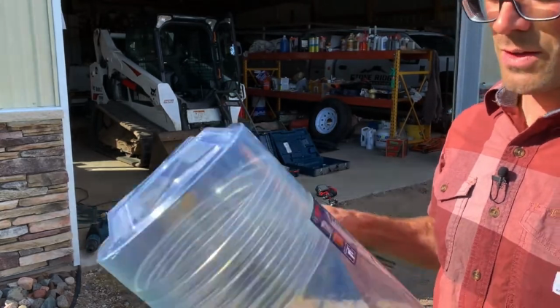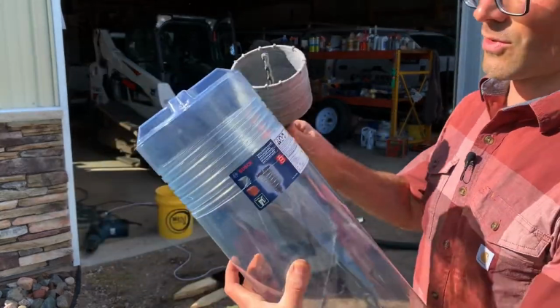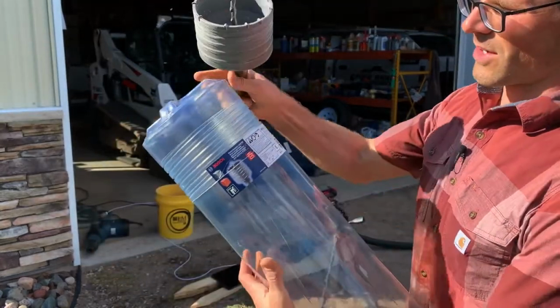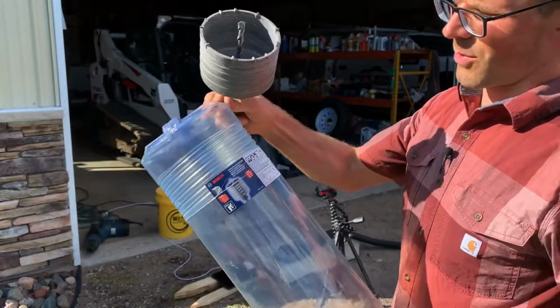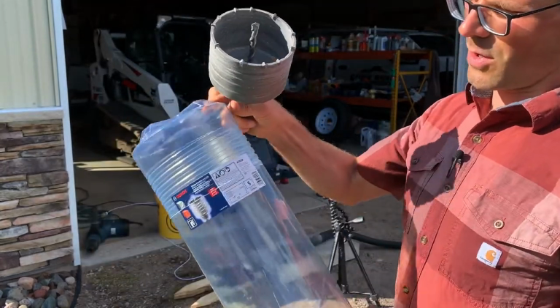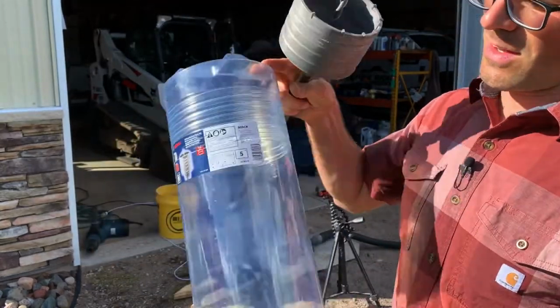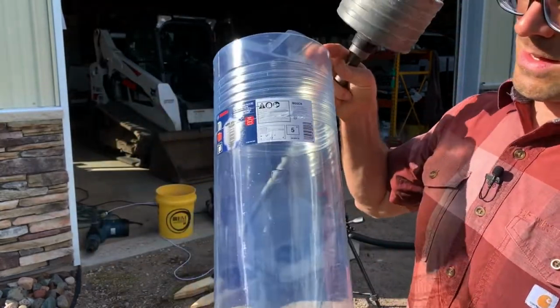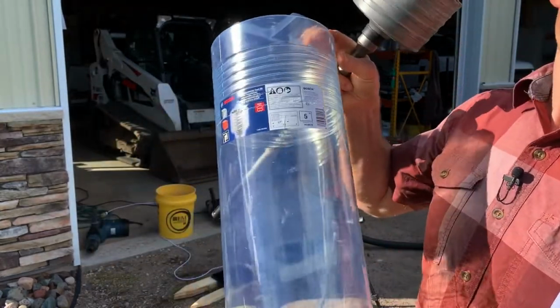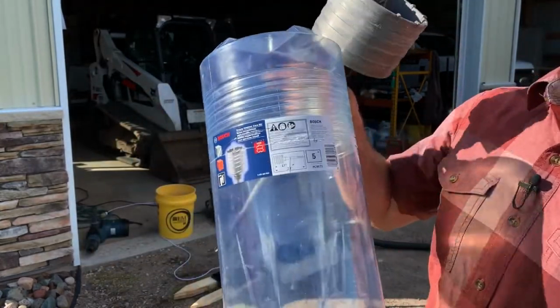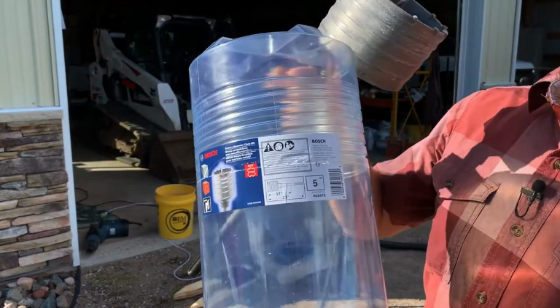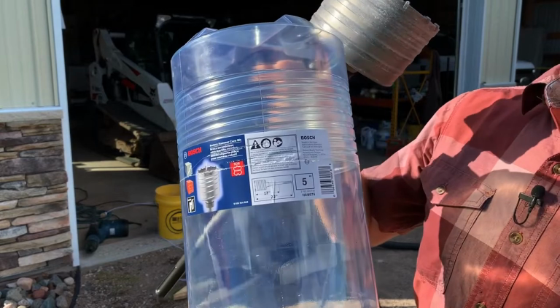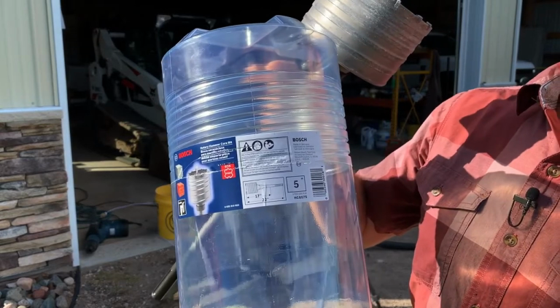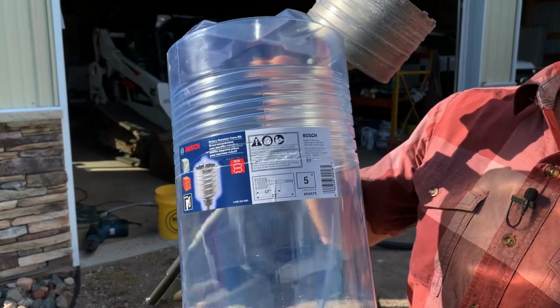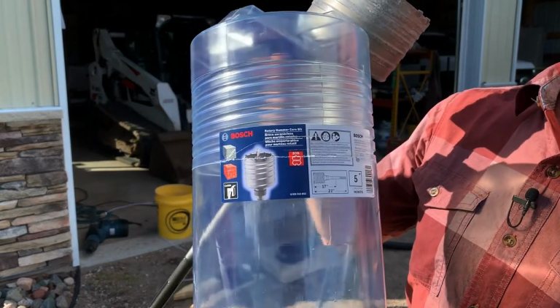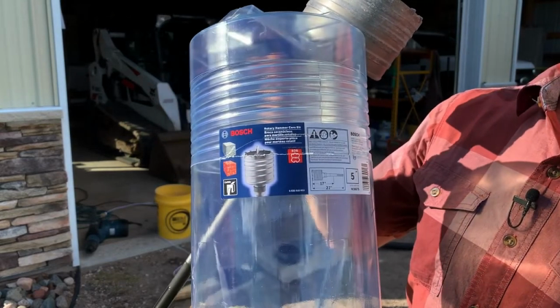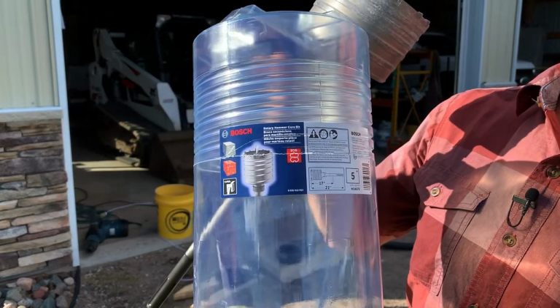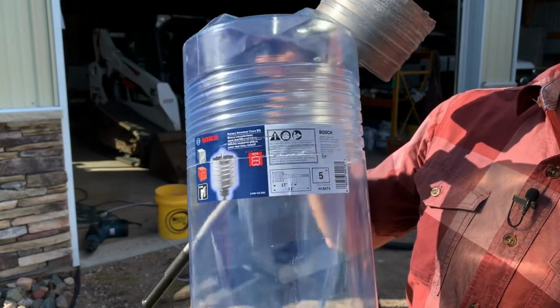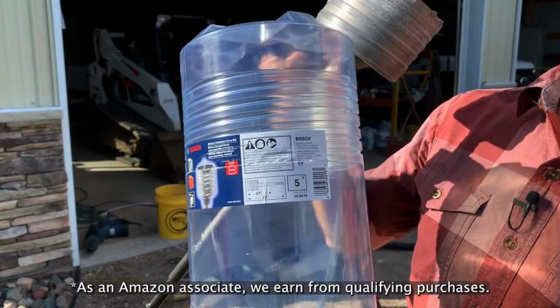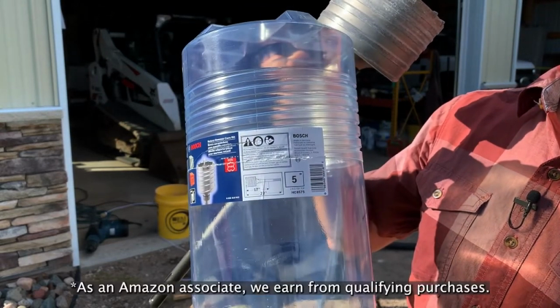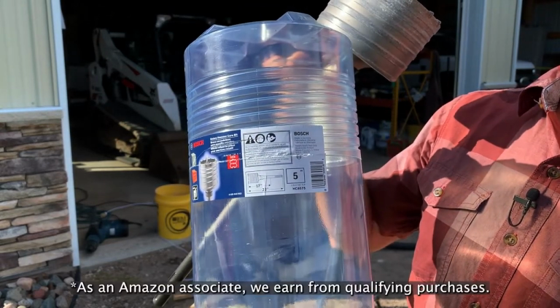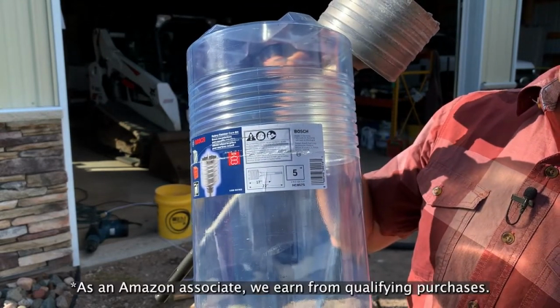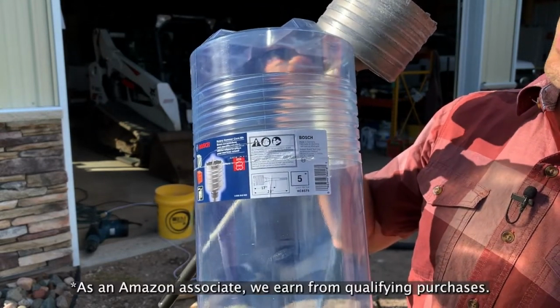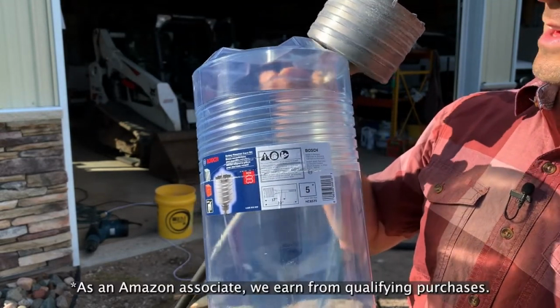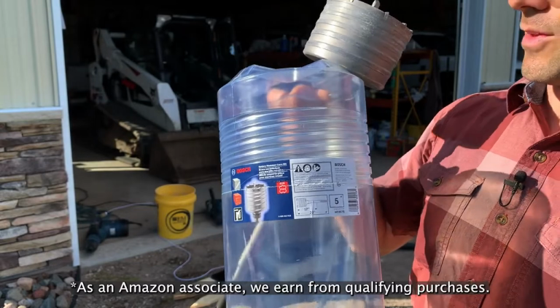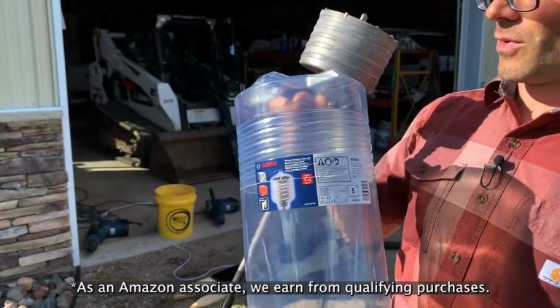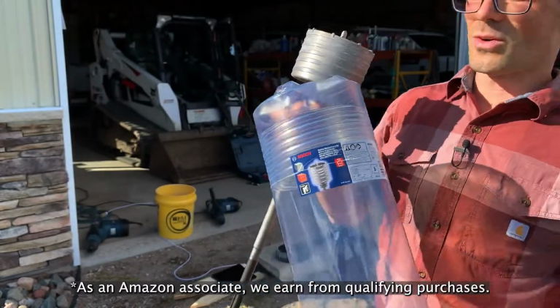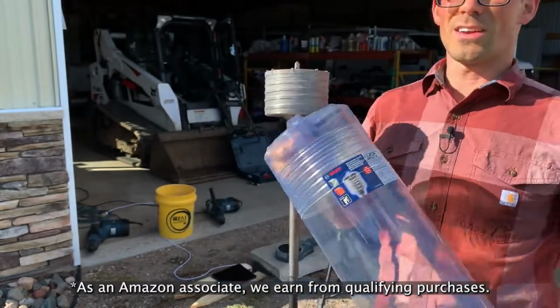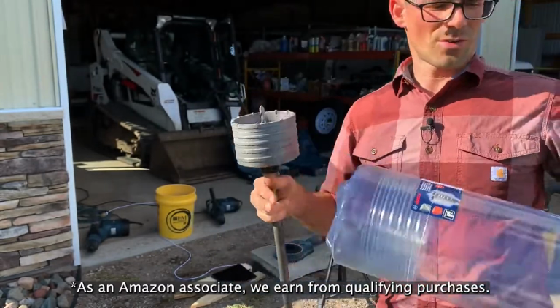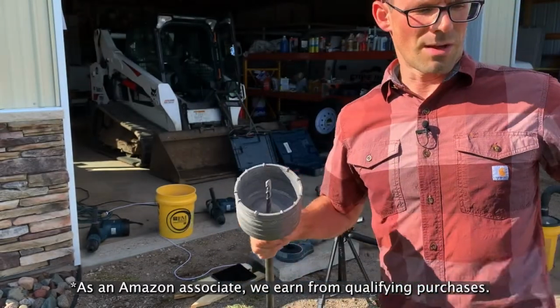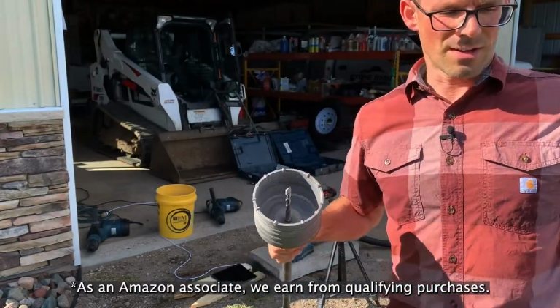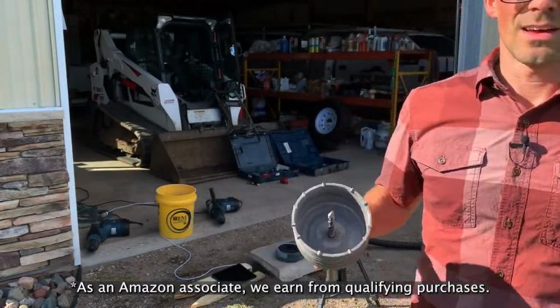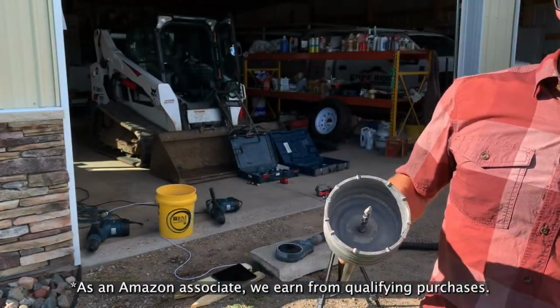Here's the packaging for my new one. I will put links to this stuff in the description so you can get it on Amazon if you'd like. This one was $209 from Amazon delivered.